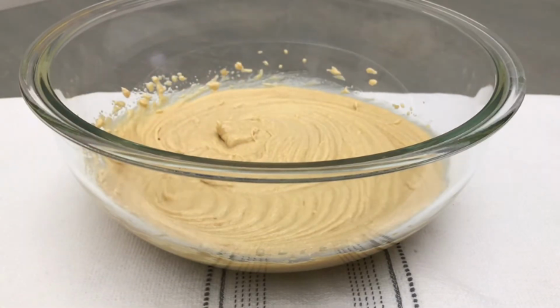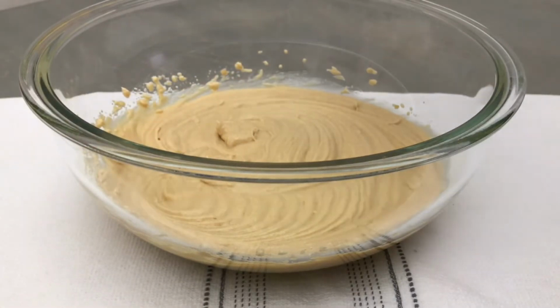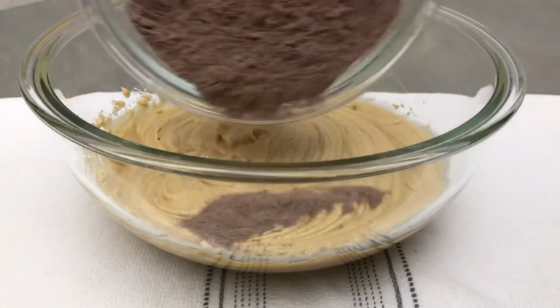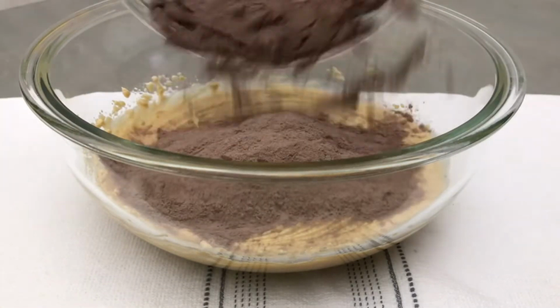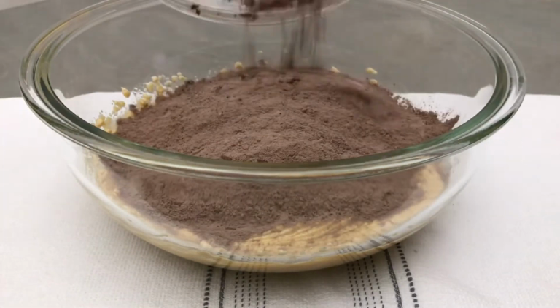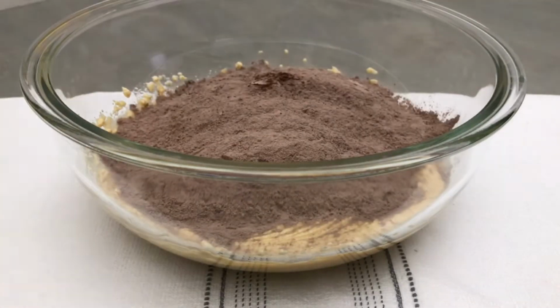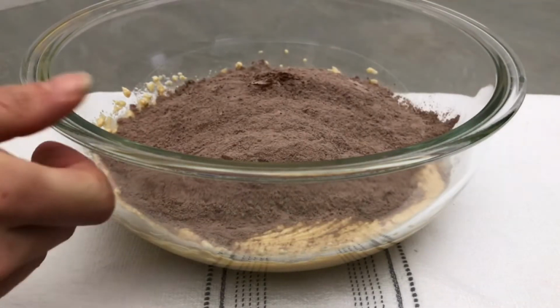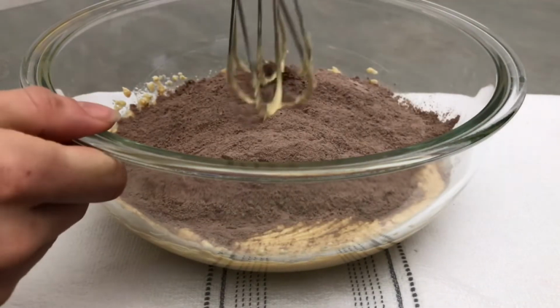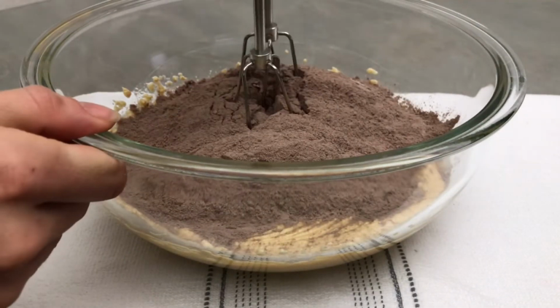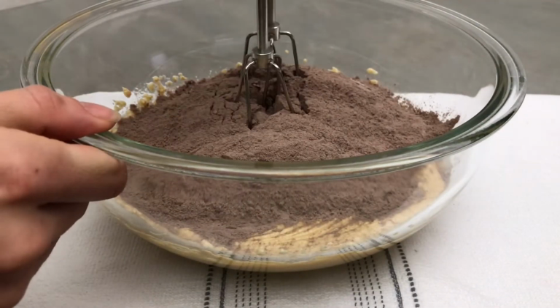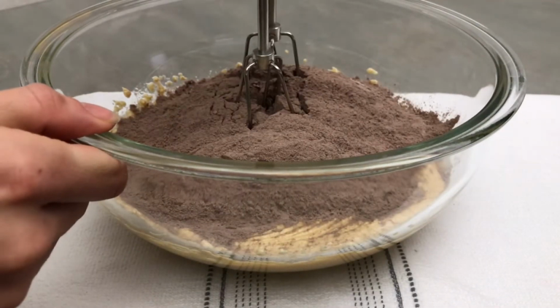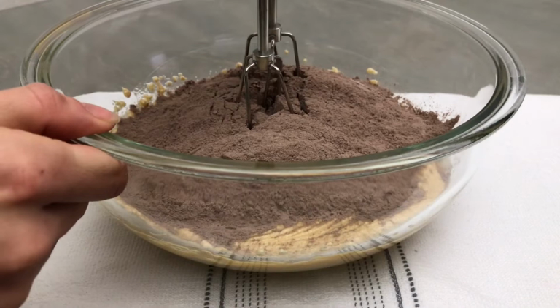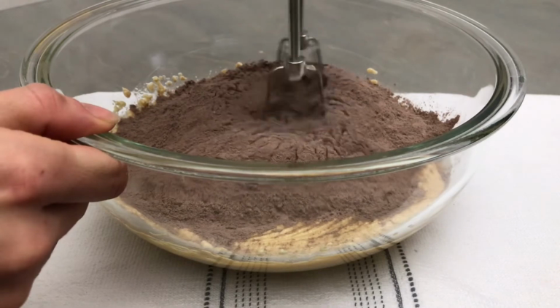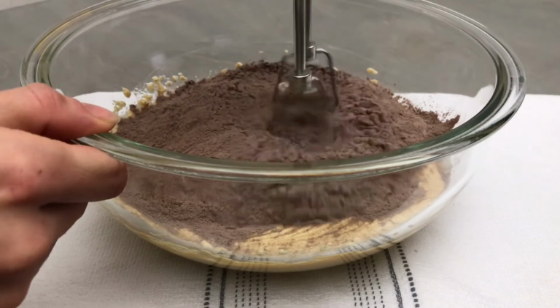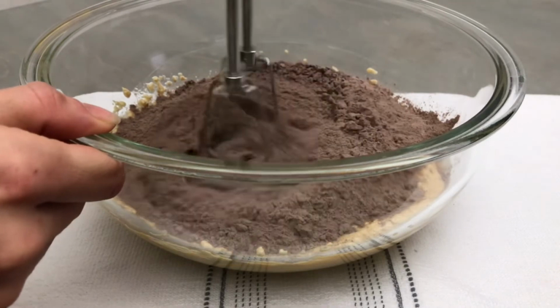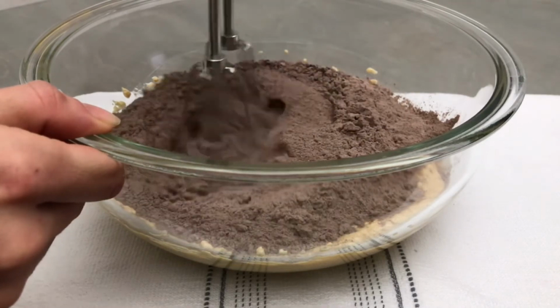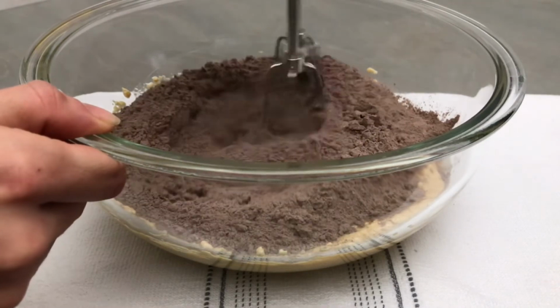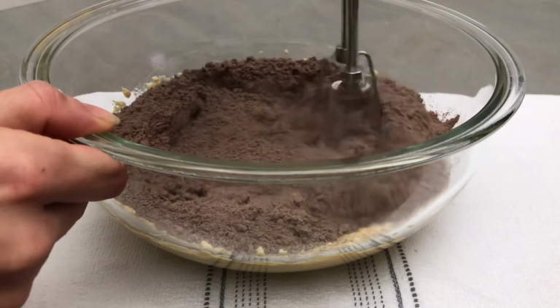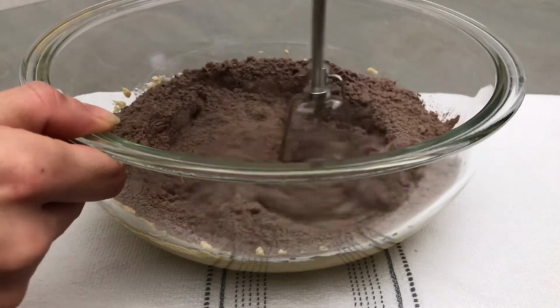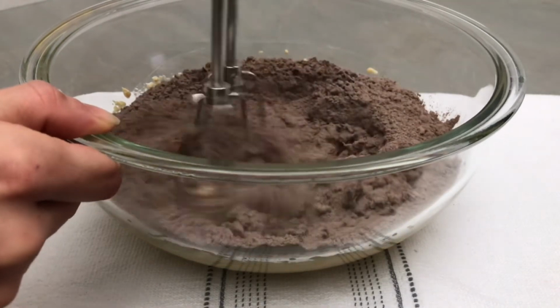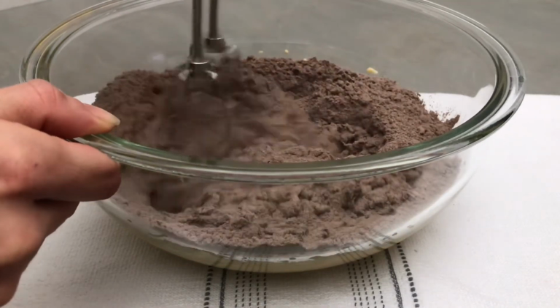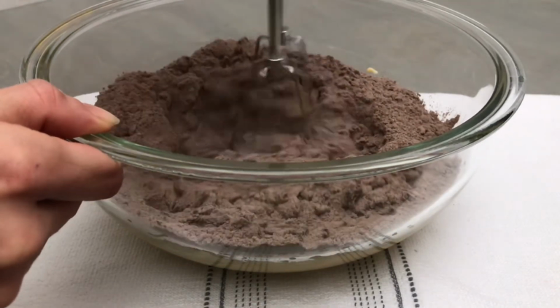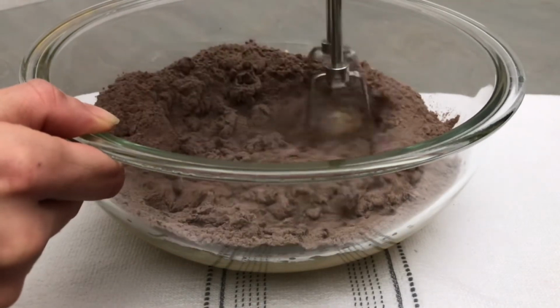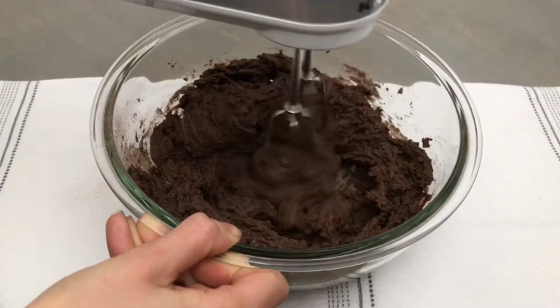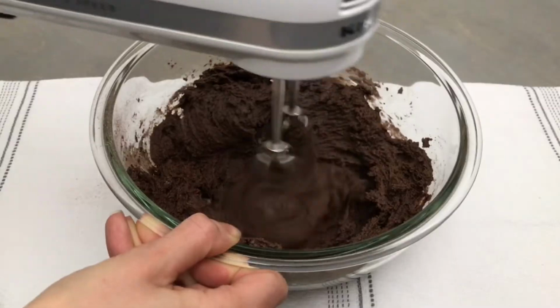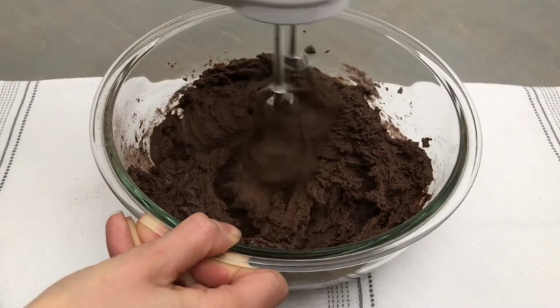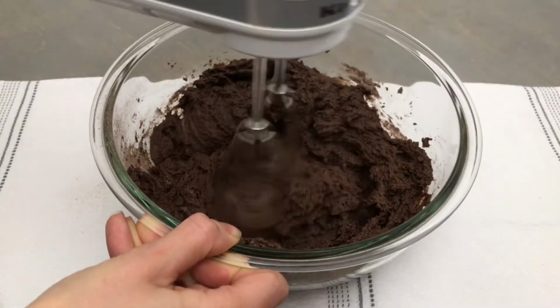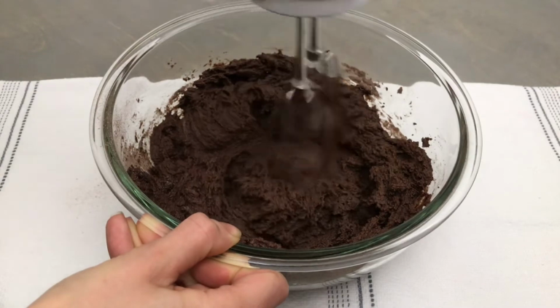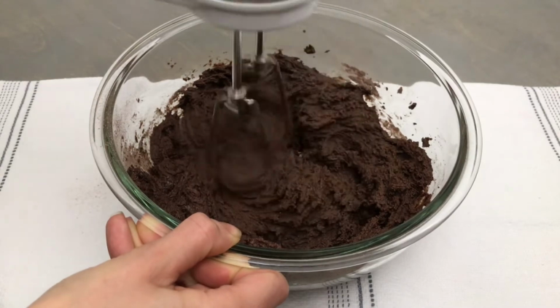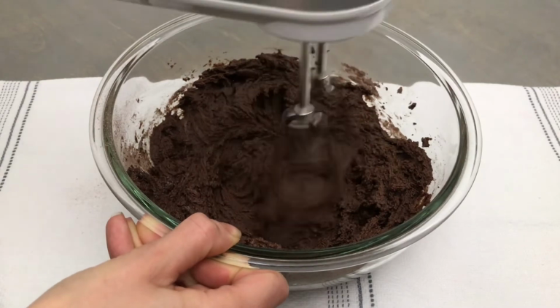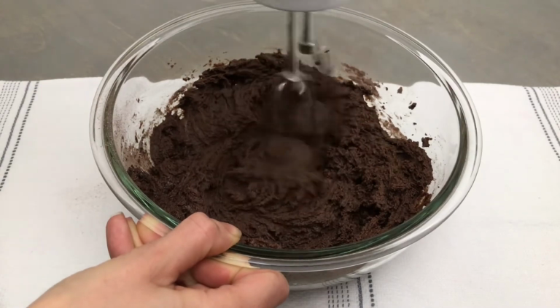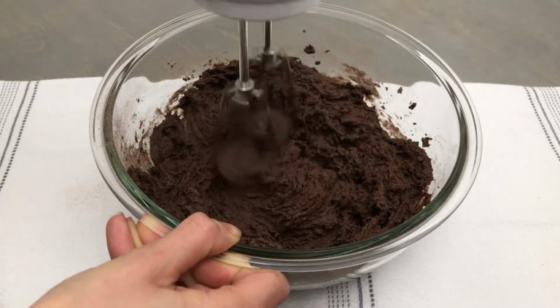Now we can add in our dry ingredients and mix on low until everything is just combined and no streaks of flour remain. It is important to not over-mix your dough.